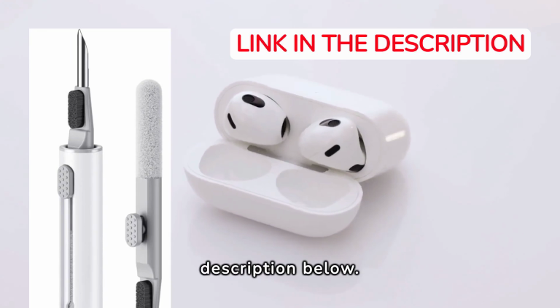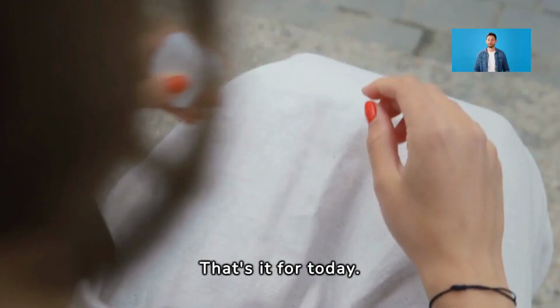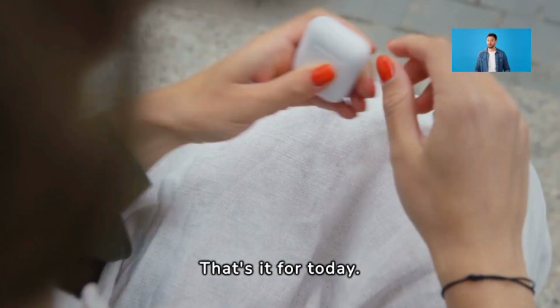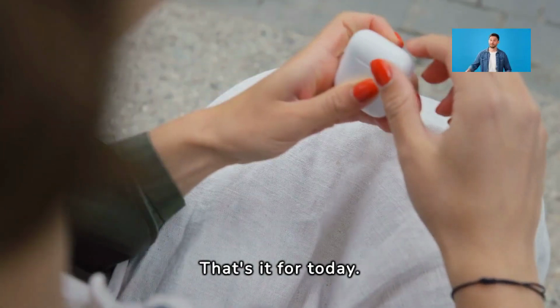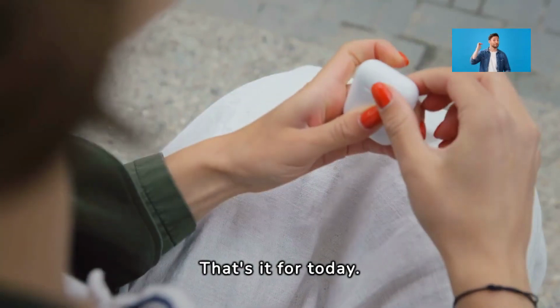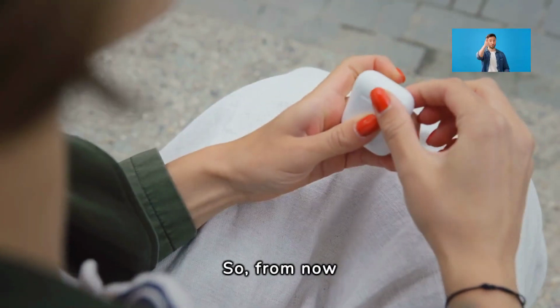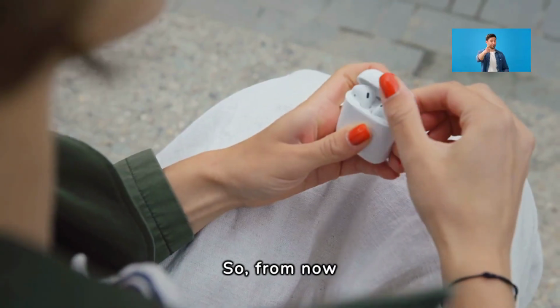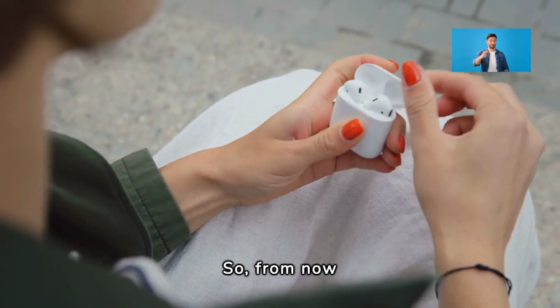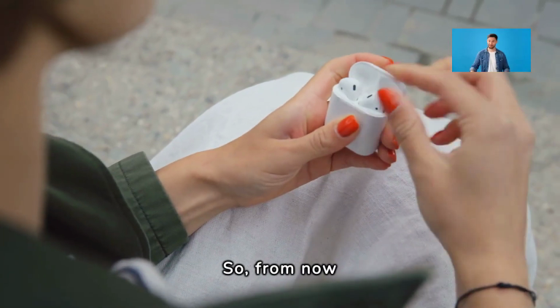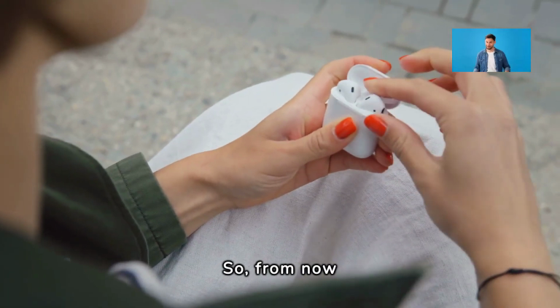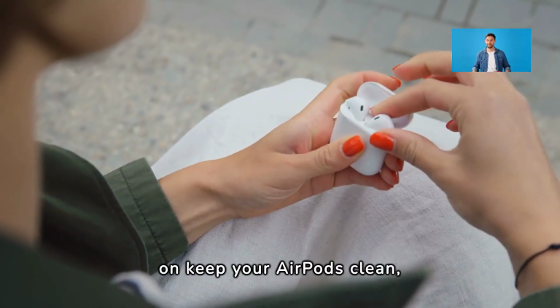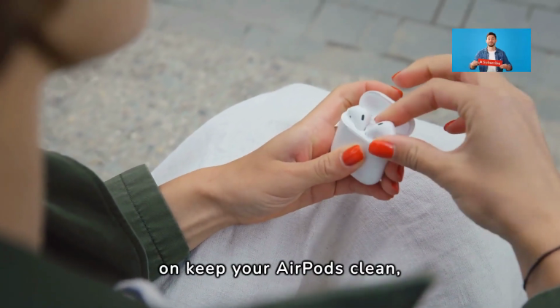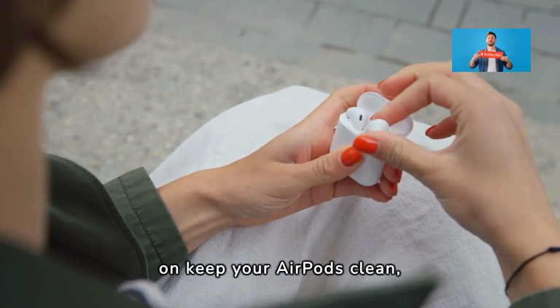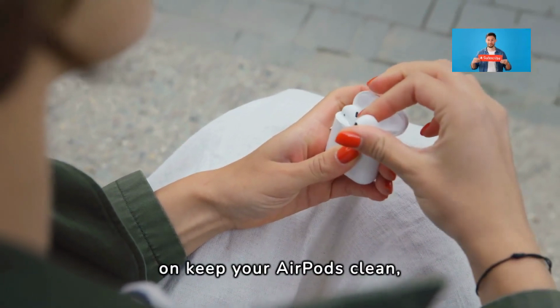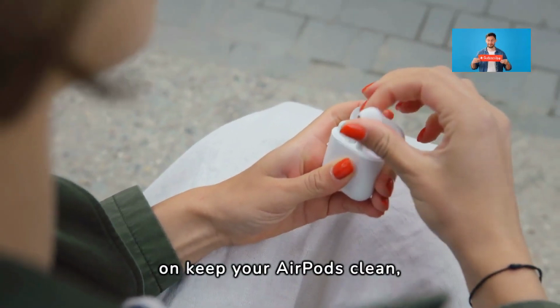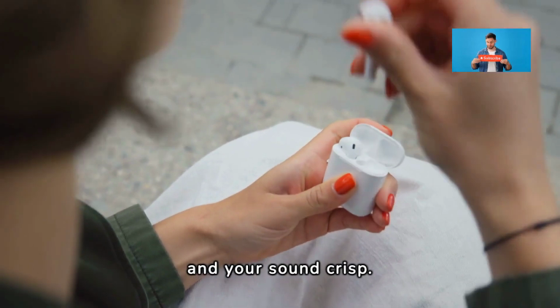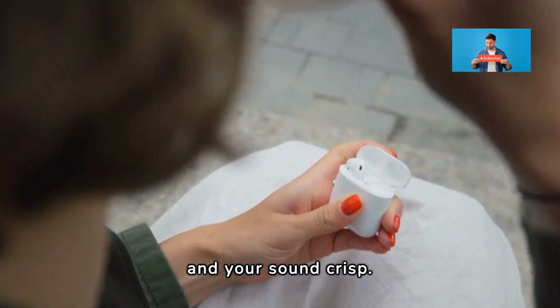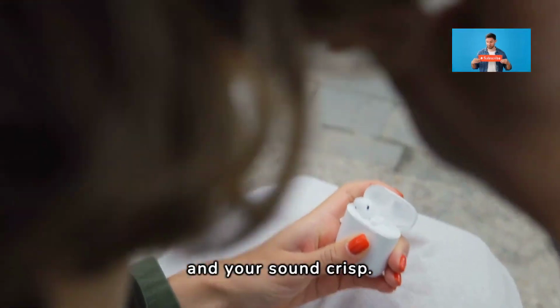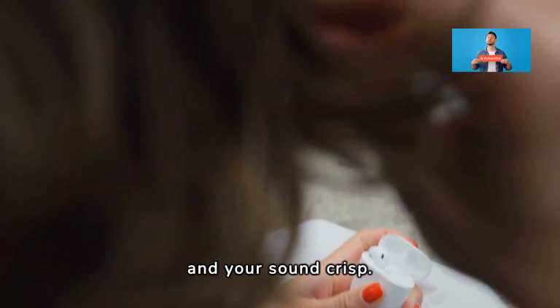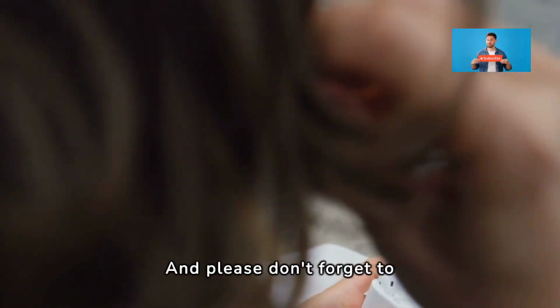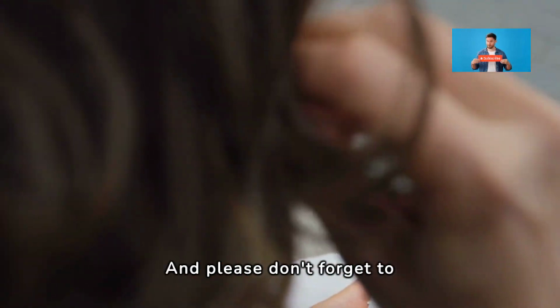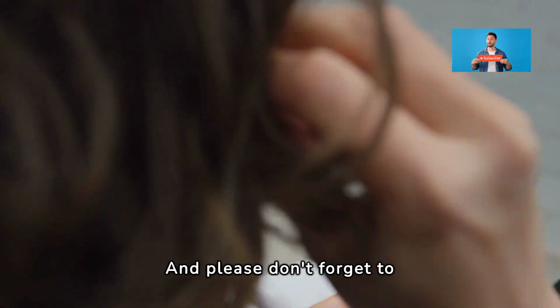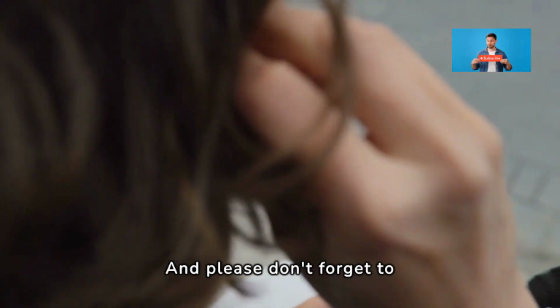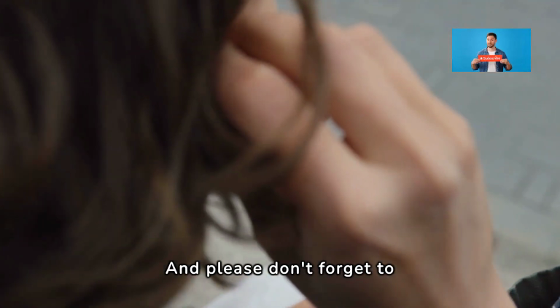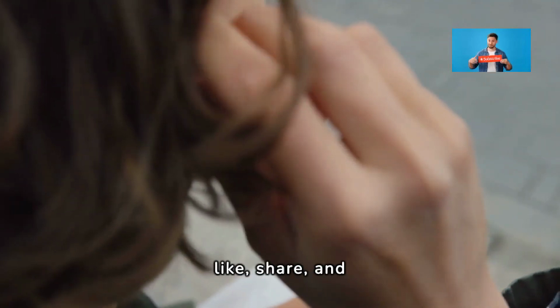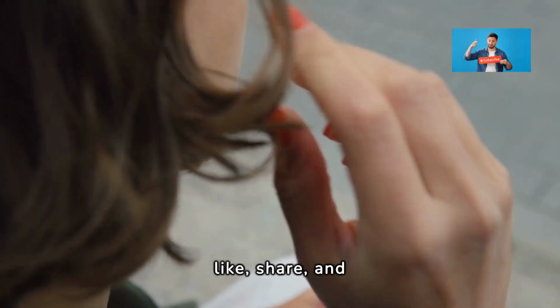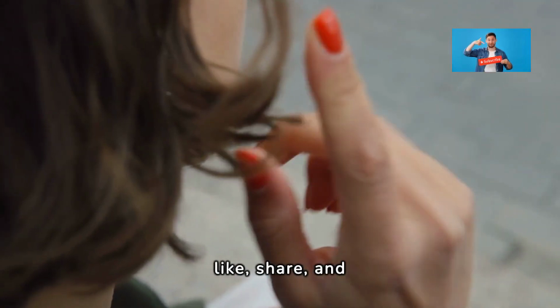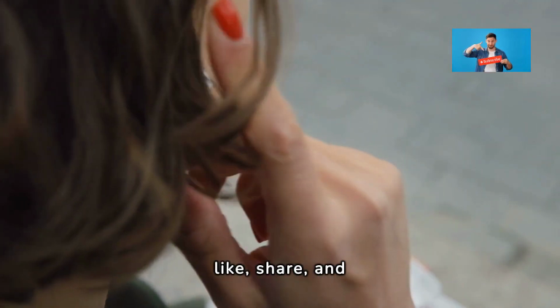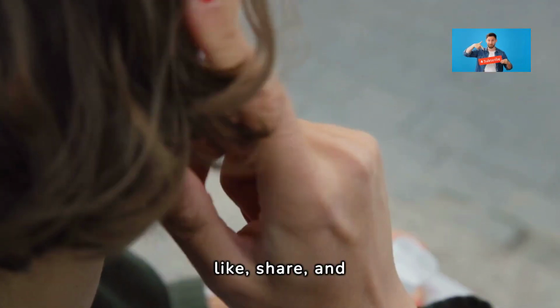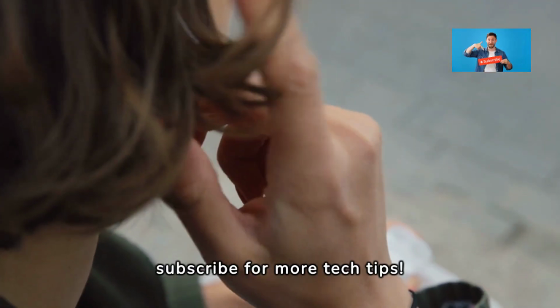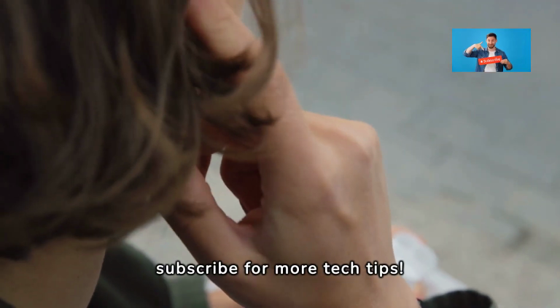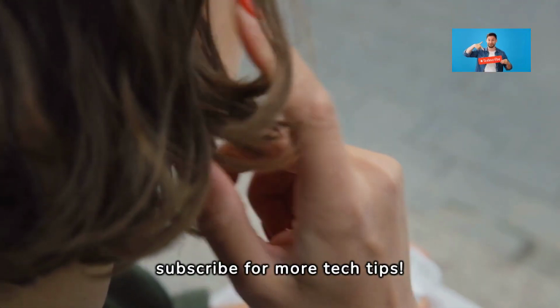That's it for today. From now on, keep your AirPods clean and your sound crisp. Please don't forget to like, share, and subscribe for more tech tips. Thanks for listening — bye, guys!